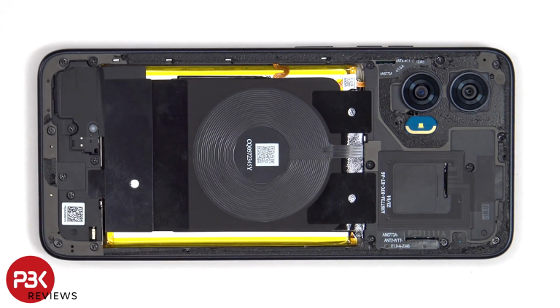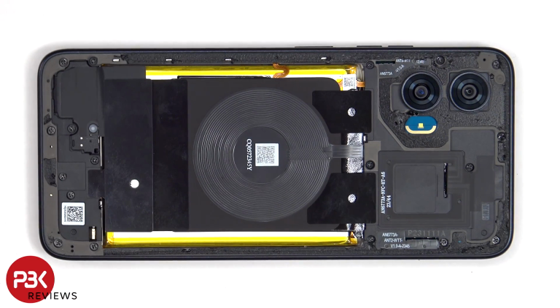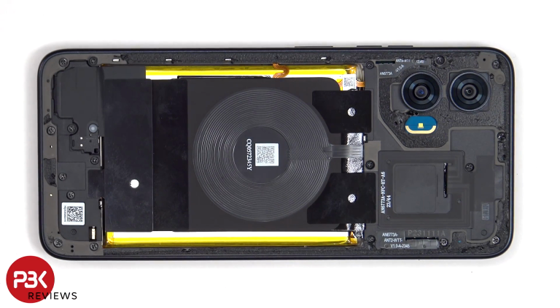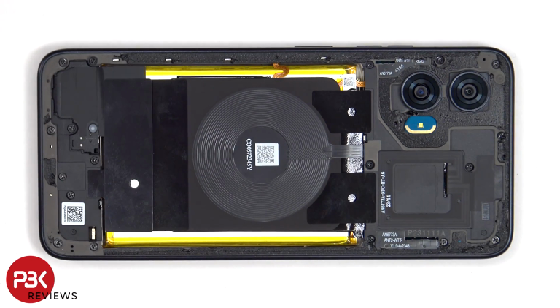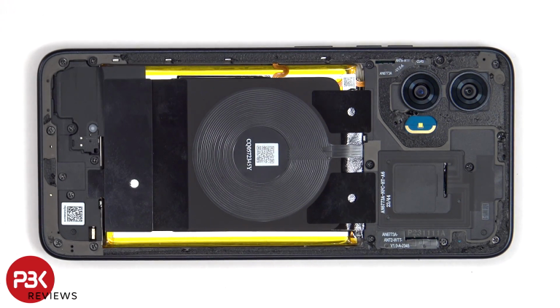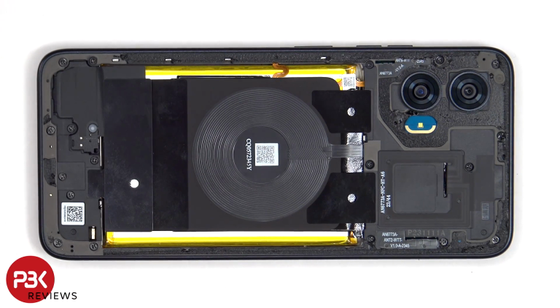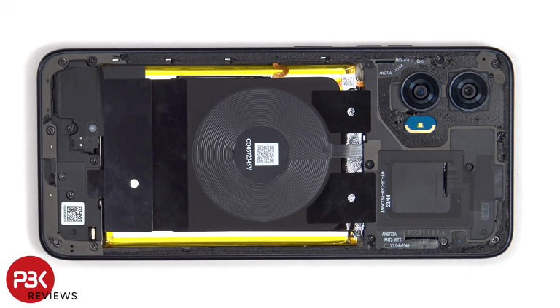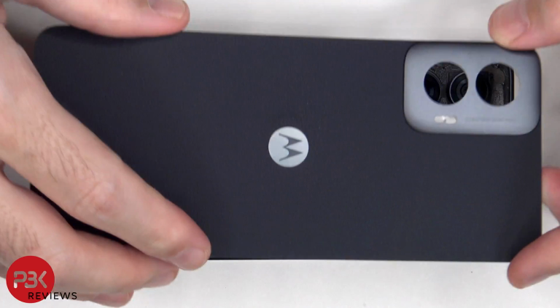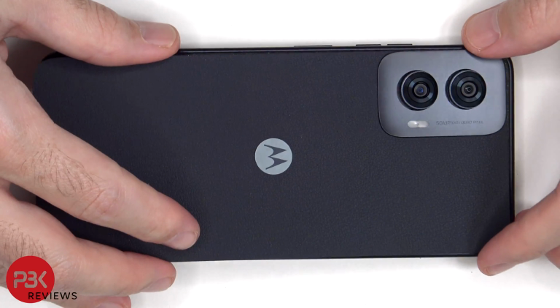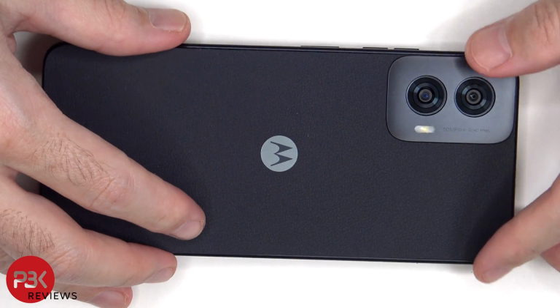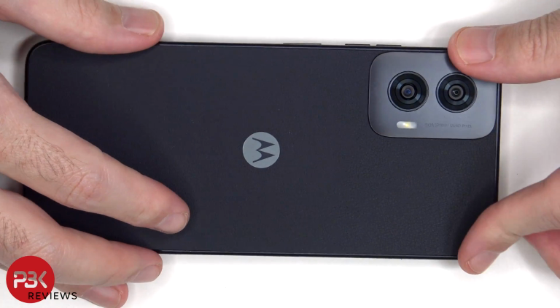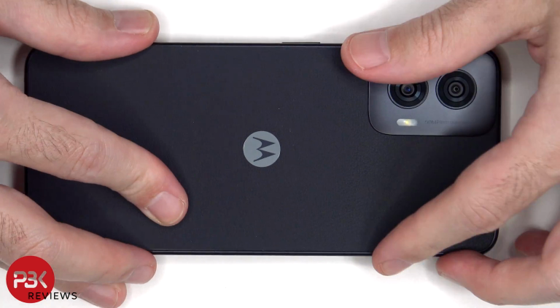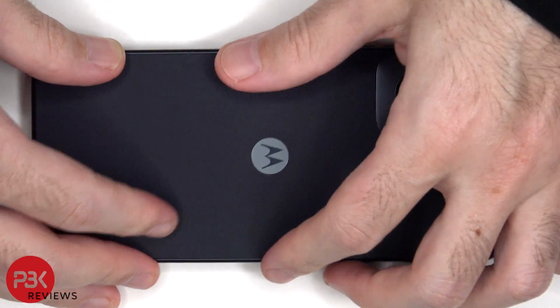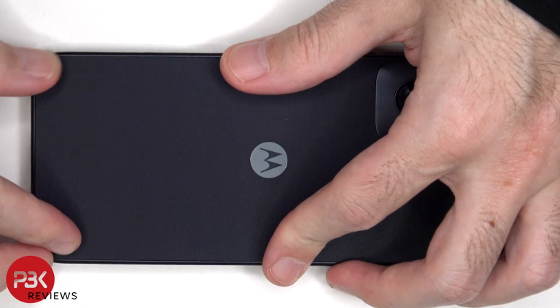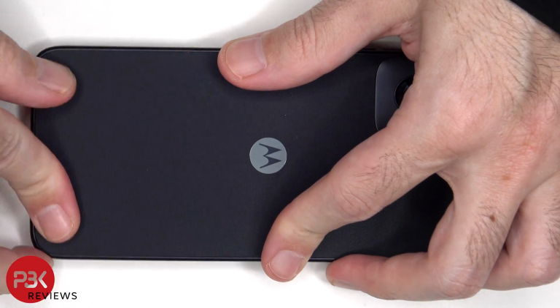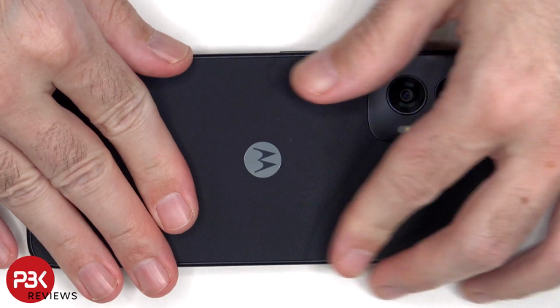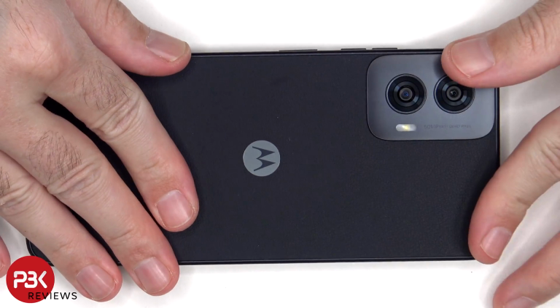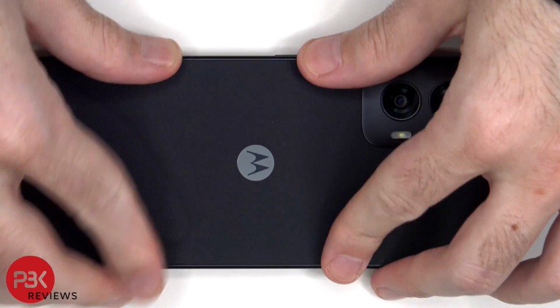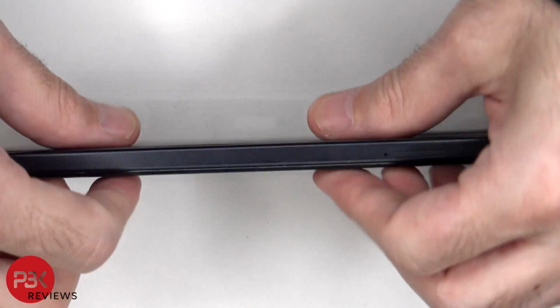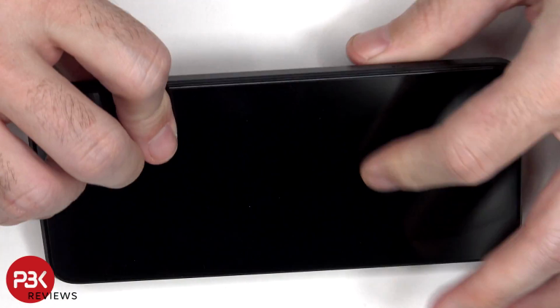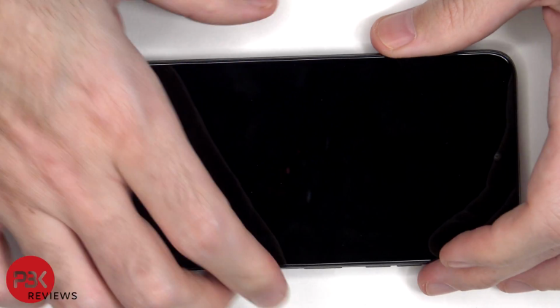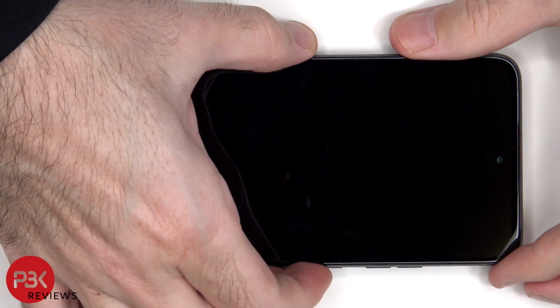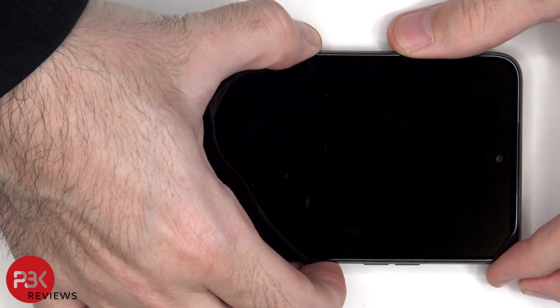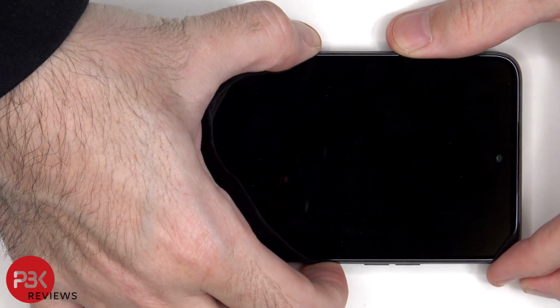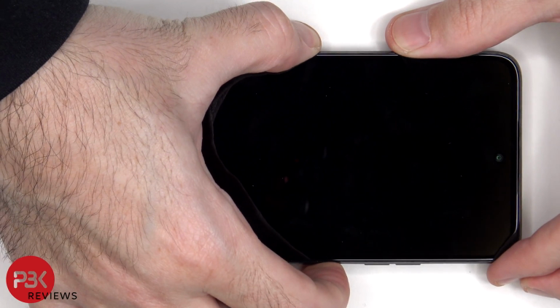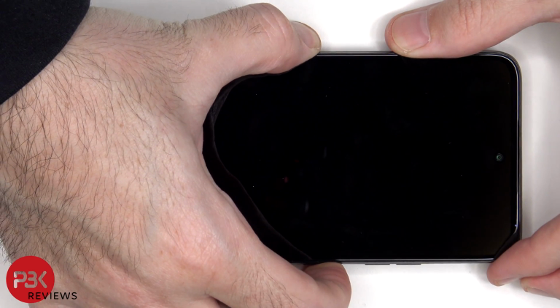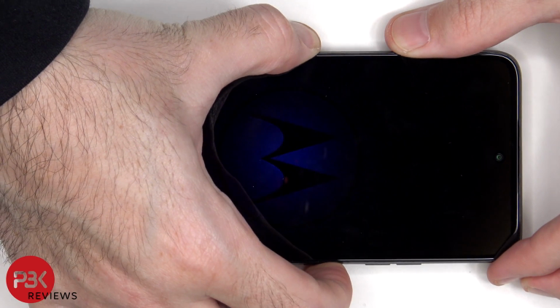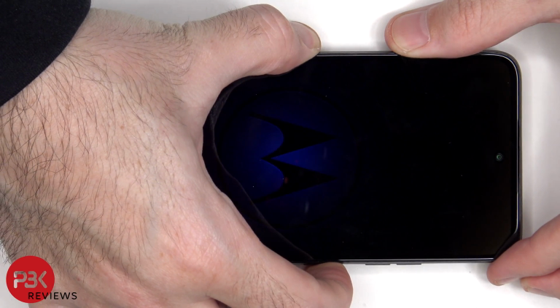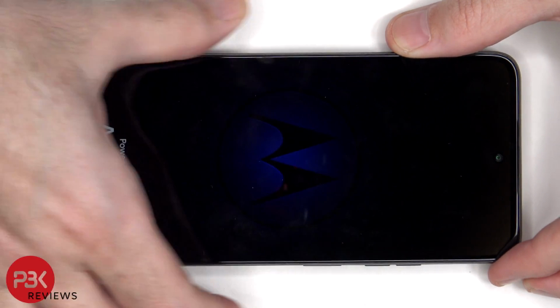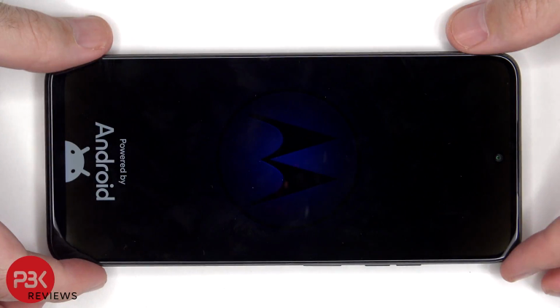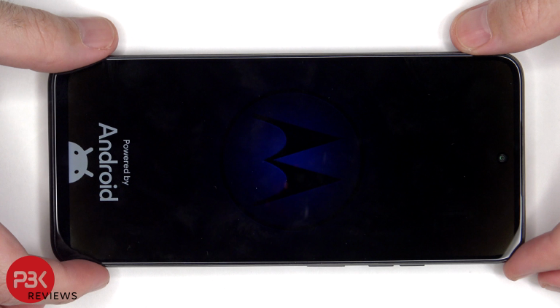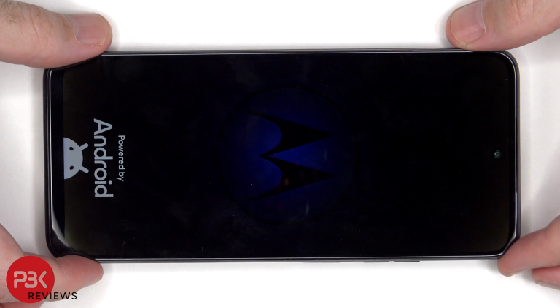Once everything's back in place, apply new adhesive and reapply the backplate. Flip over the phone, power it on, and you're done. I hope you enjoyed this video, and I'll see you in the next one.